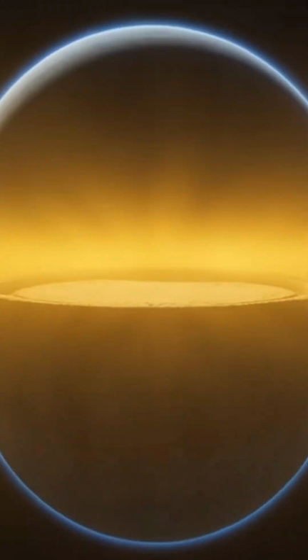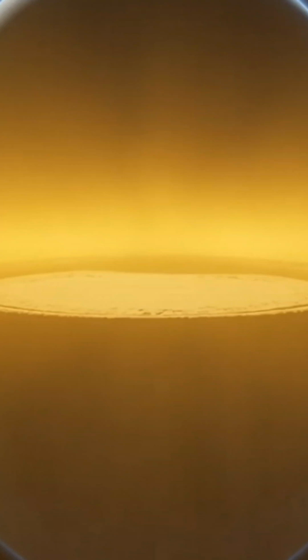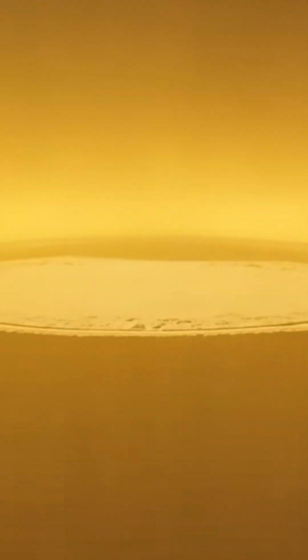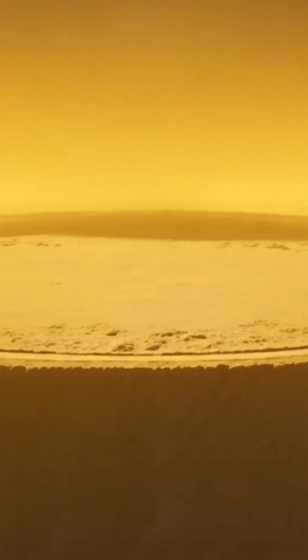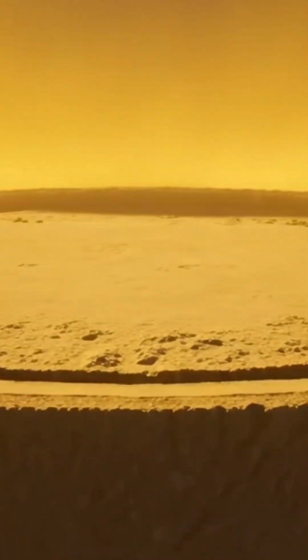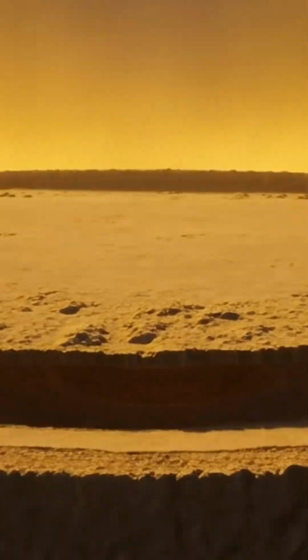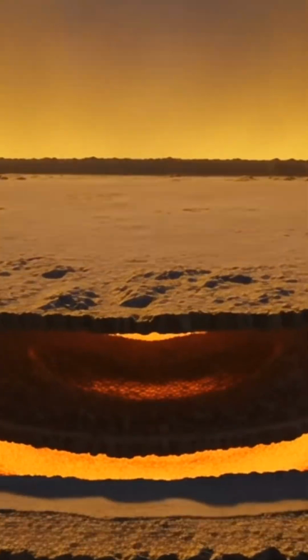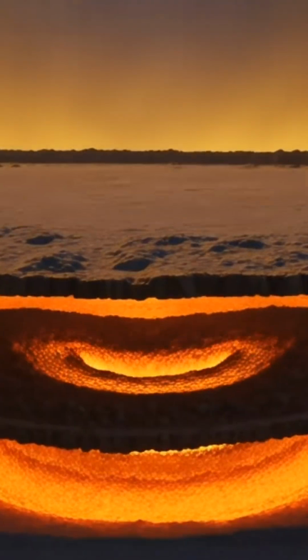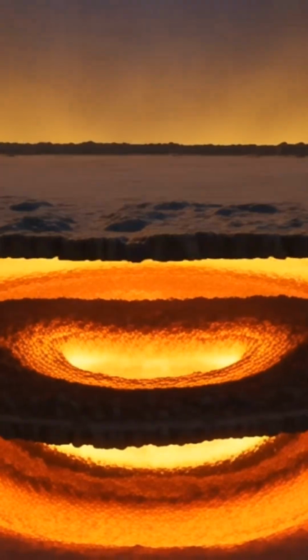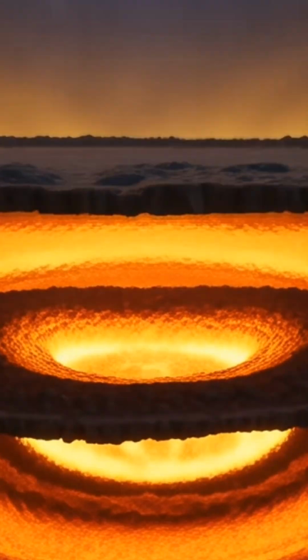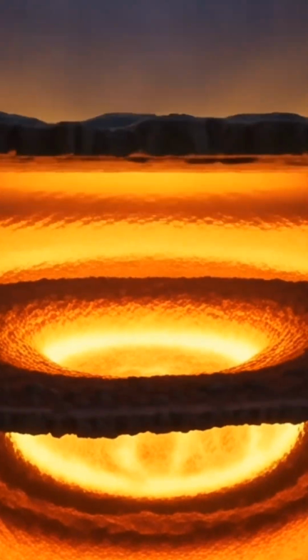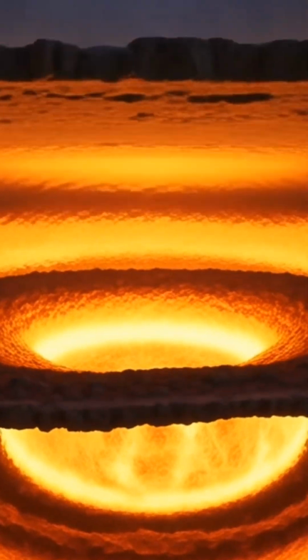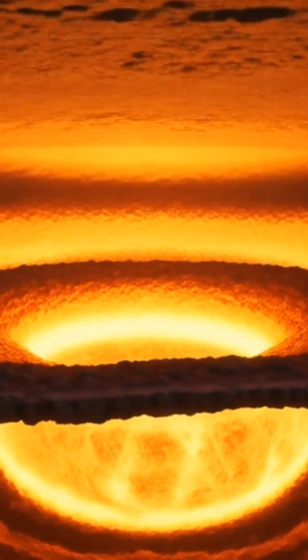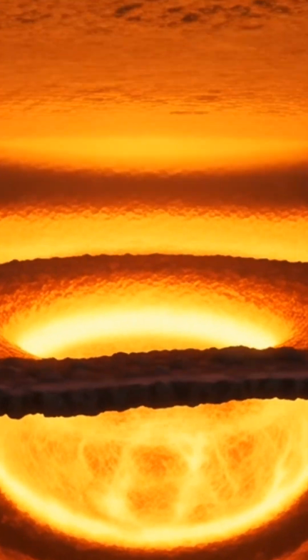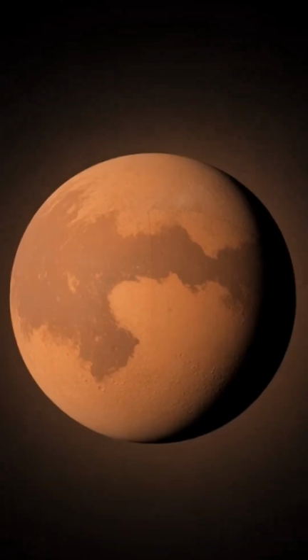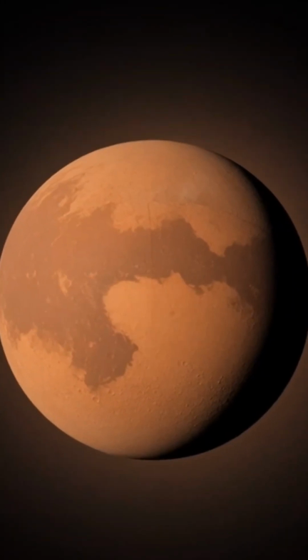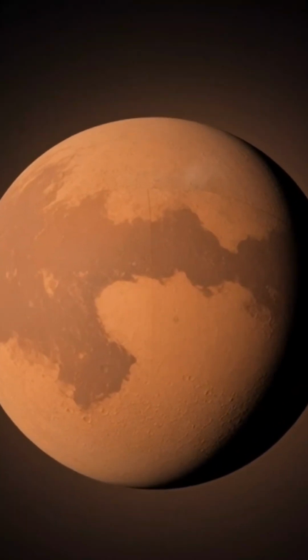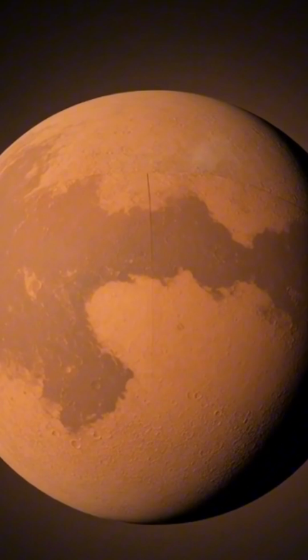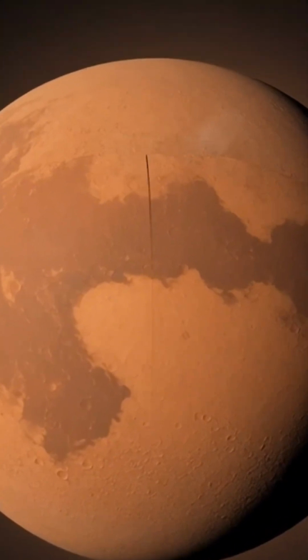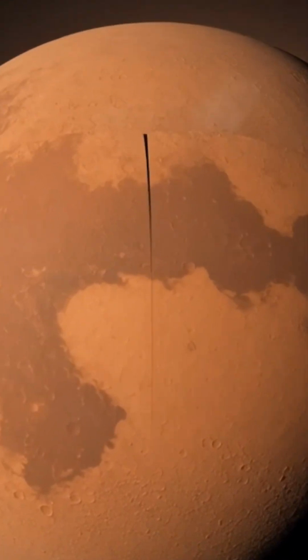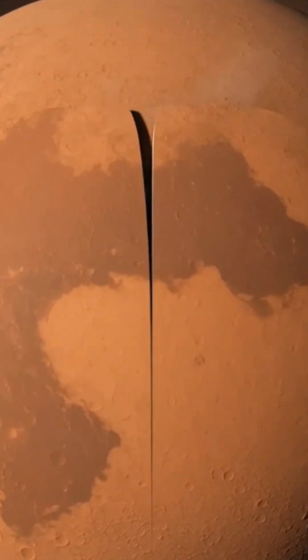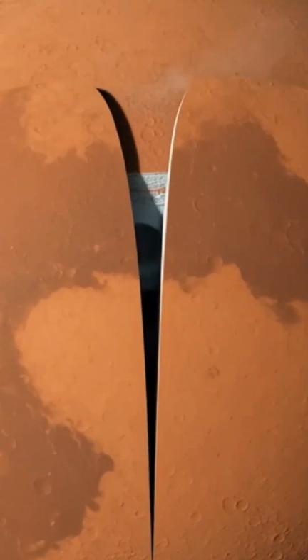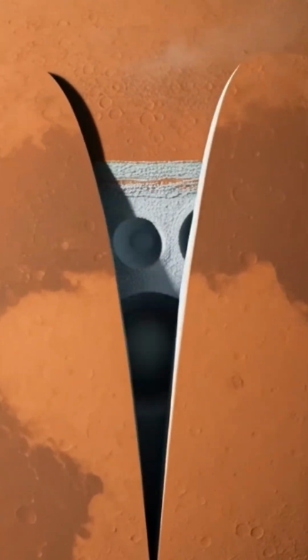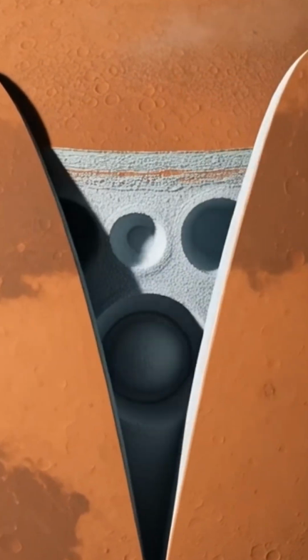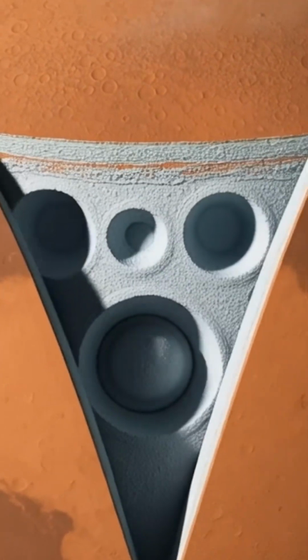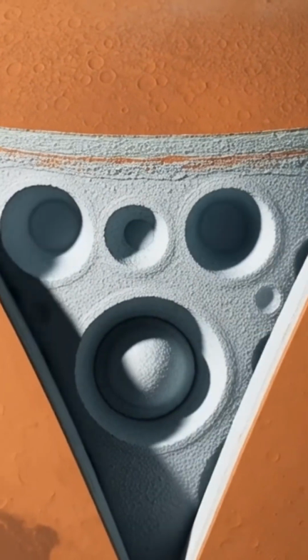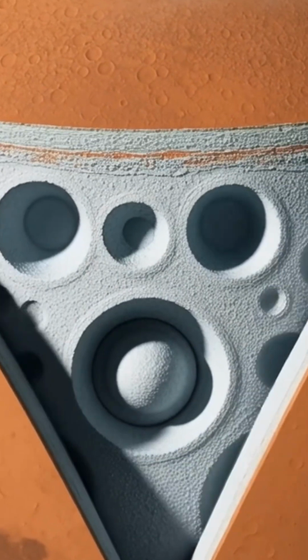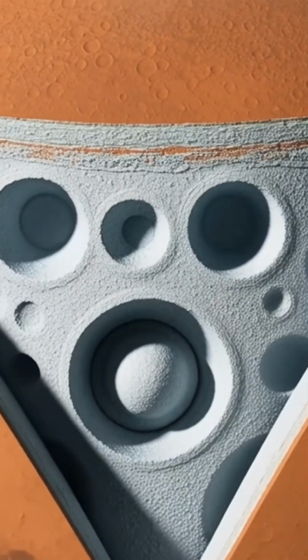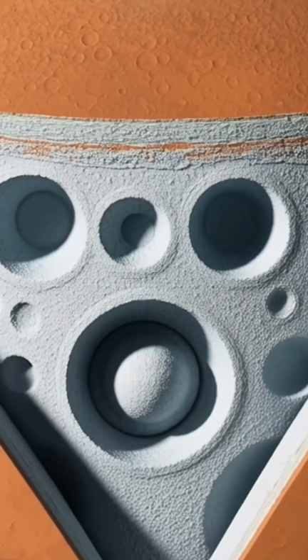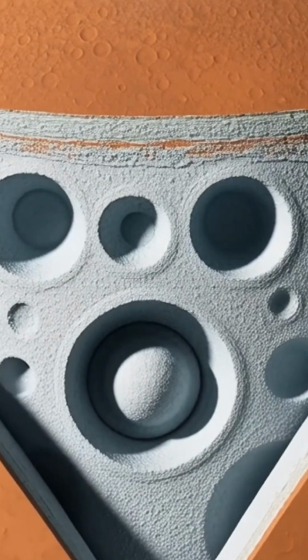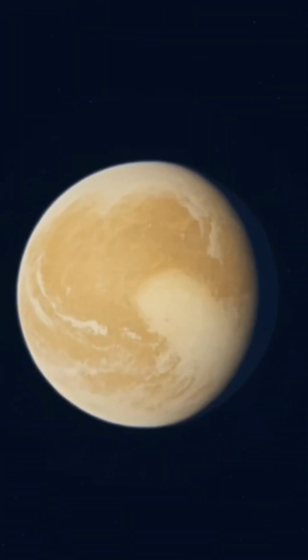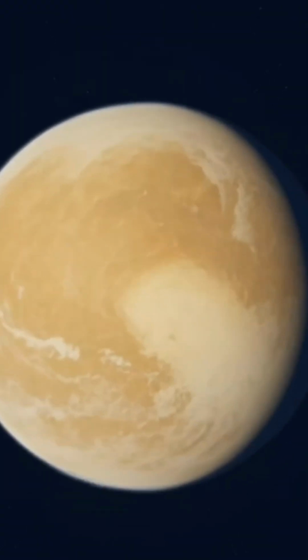Inside Mercury lies a massive iron heart — almost the entire planet is a metal core. Inside Venus, heat and pressure rise so high that its mantle churns like a burning storm beneath toxic clouds.